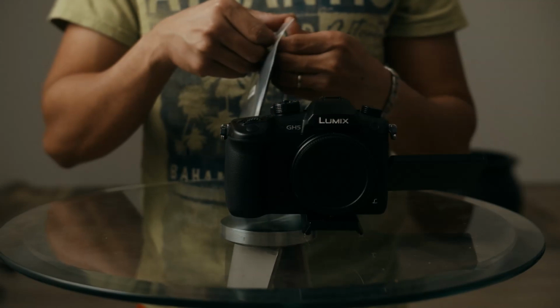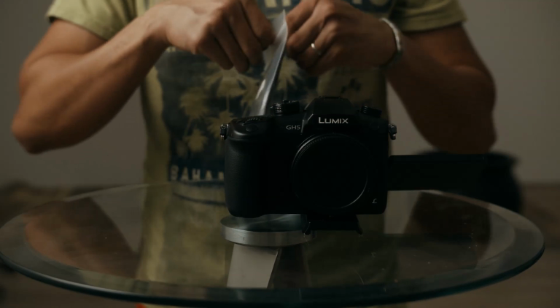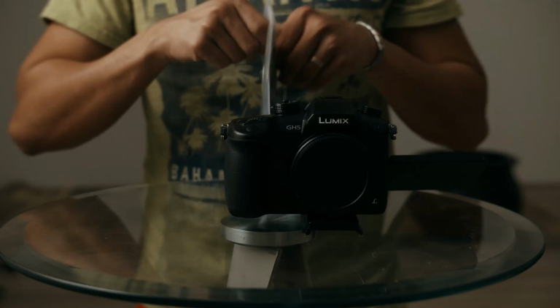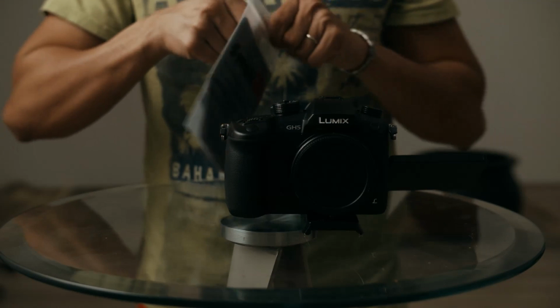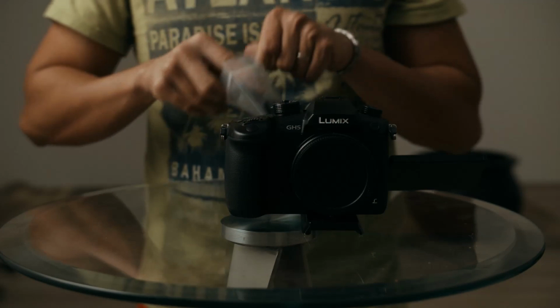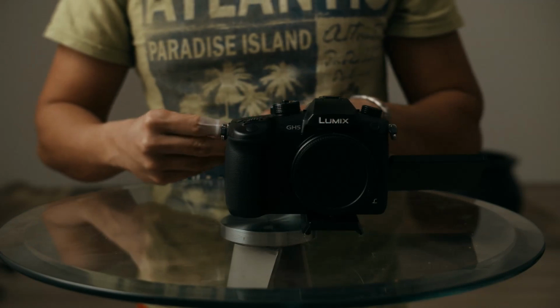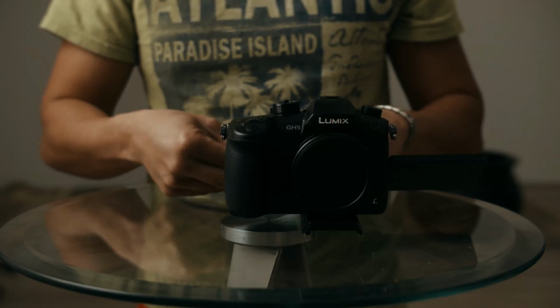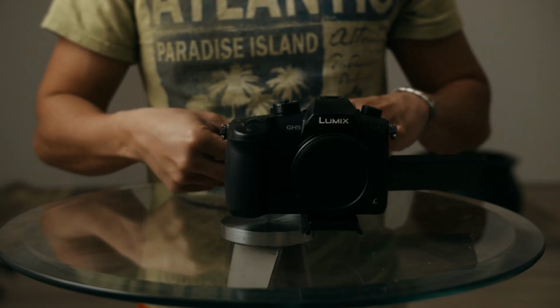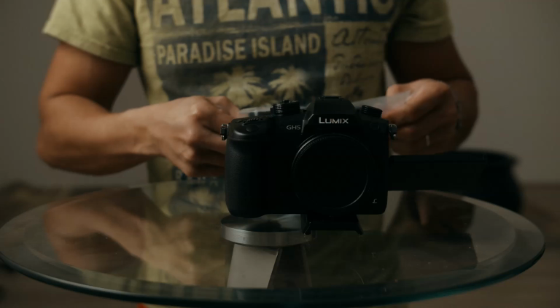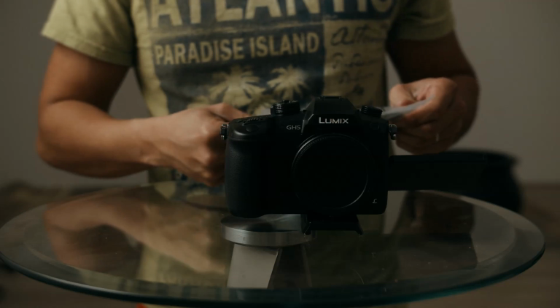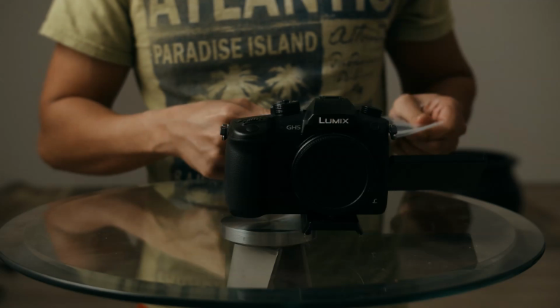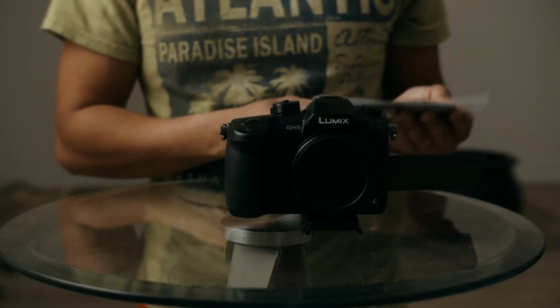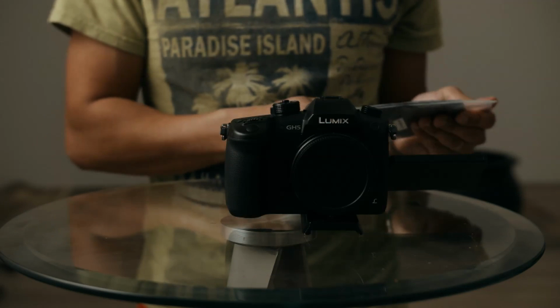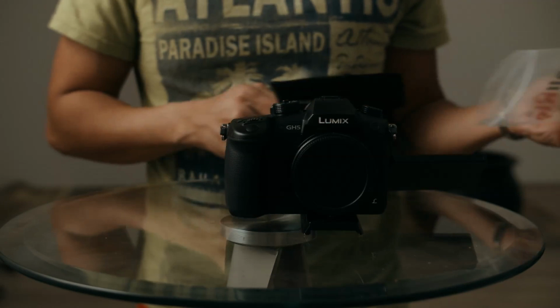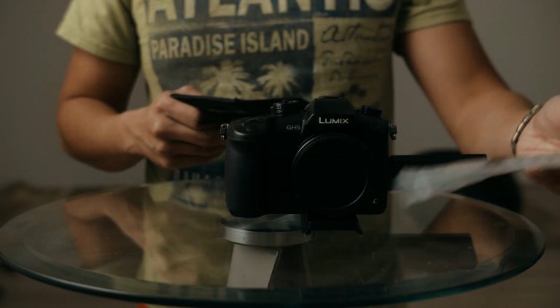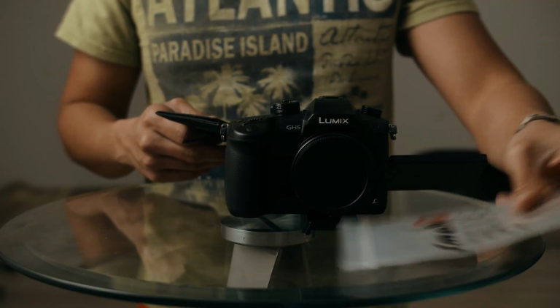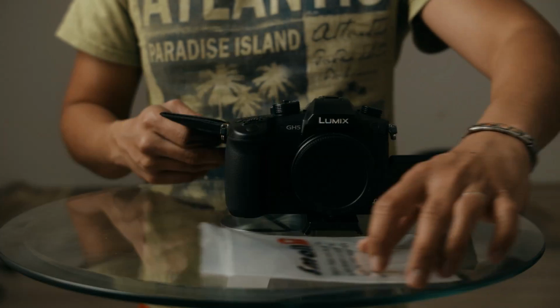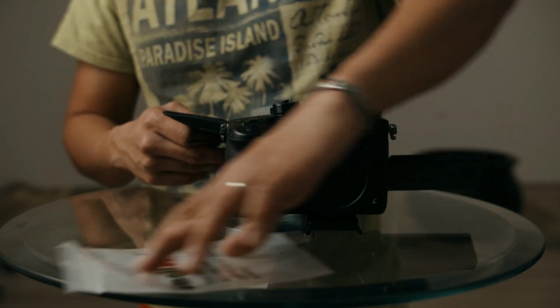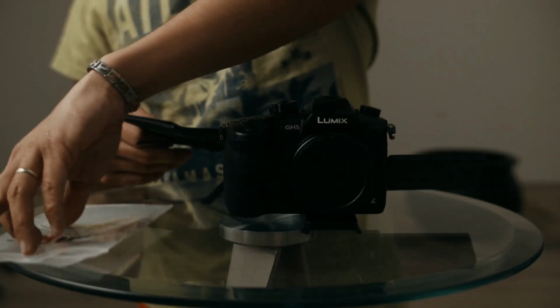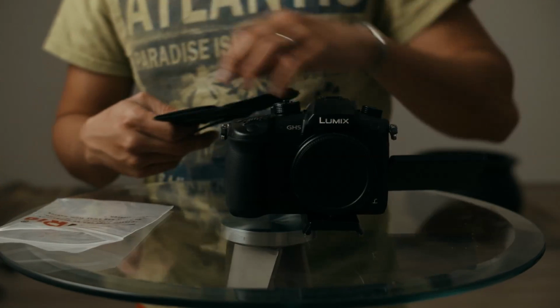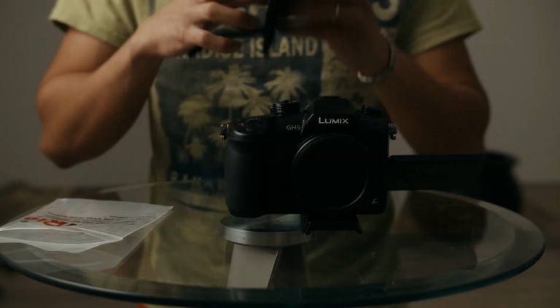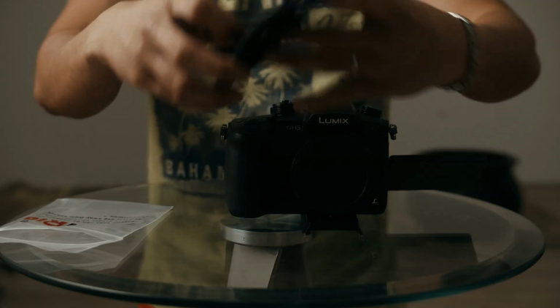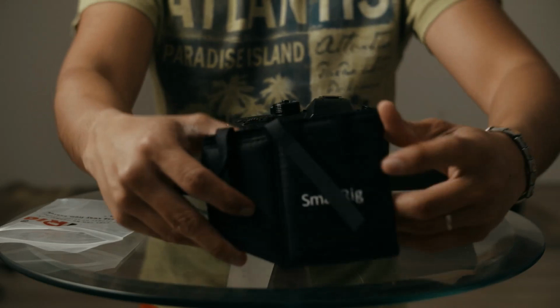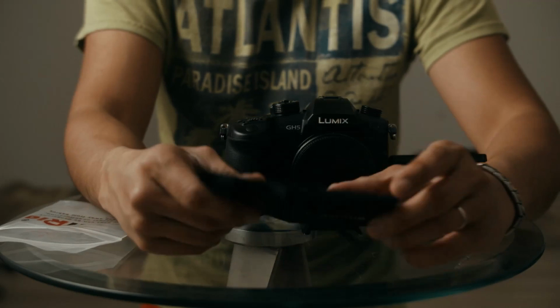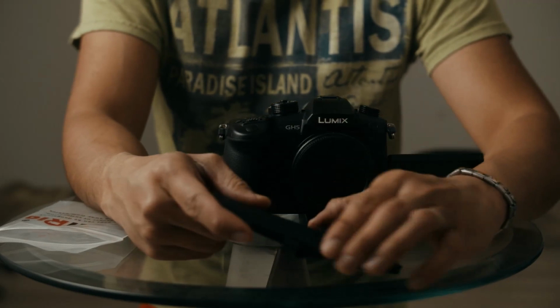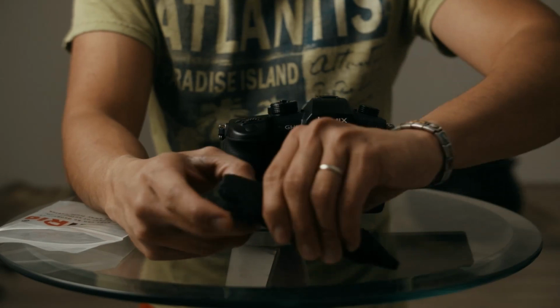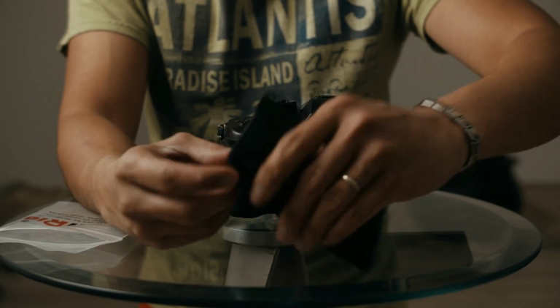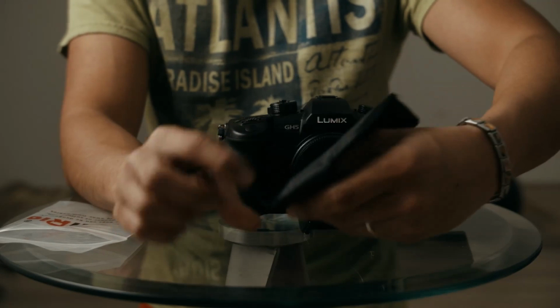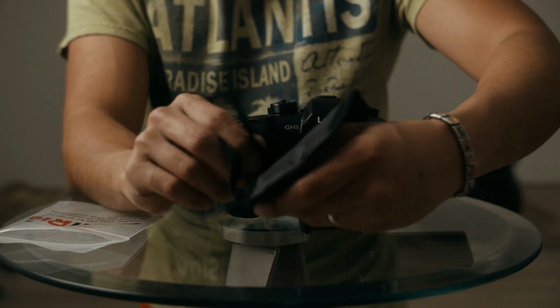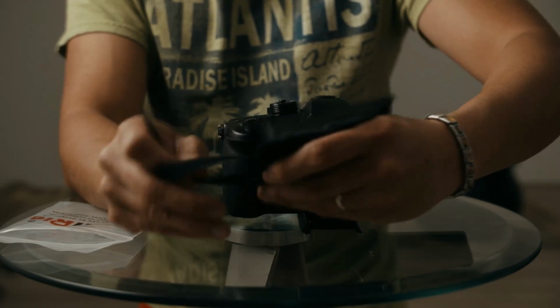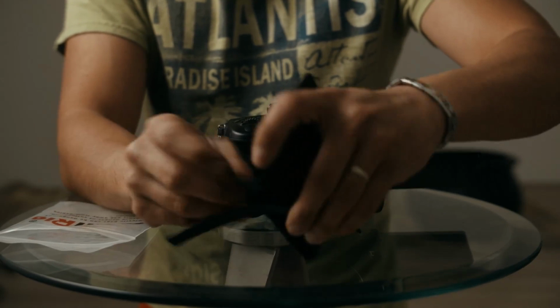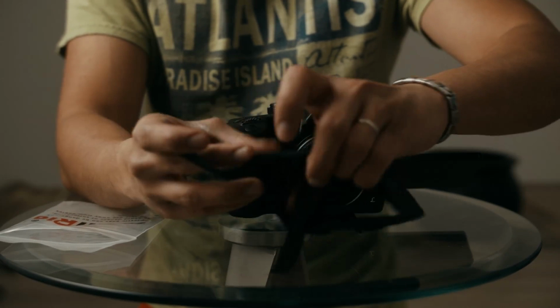Let's box this thing. Here is the sun hood from SmallRig — Velcro.